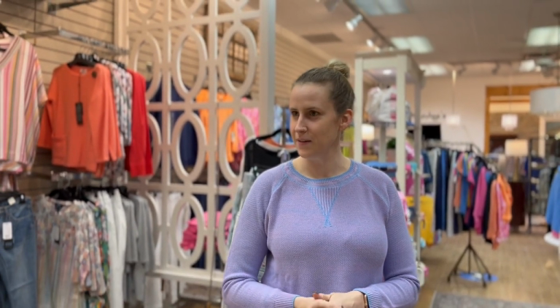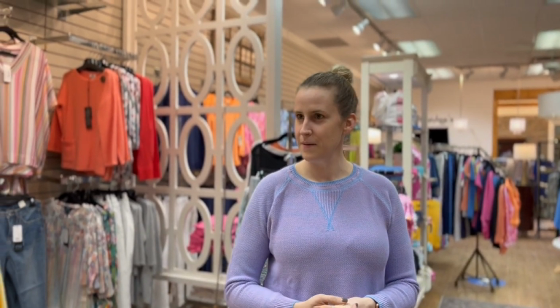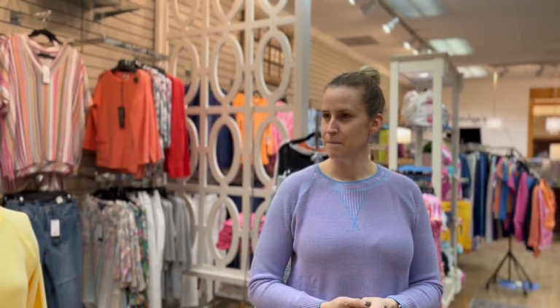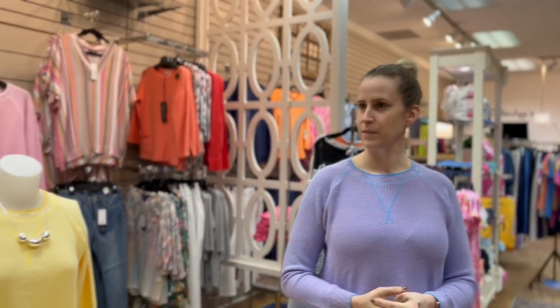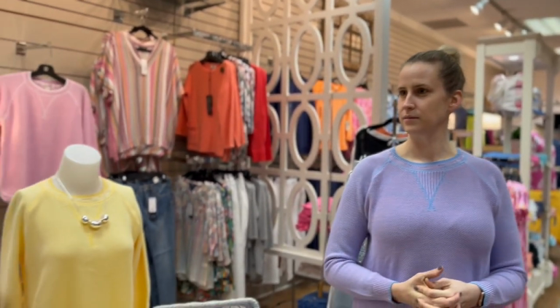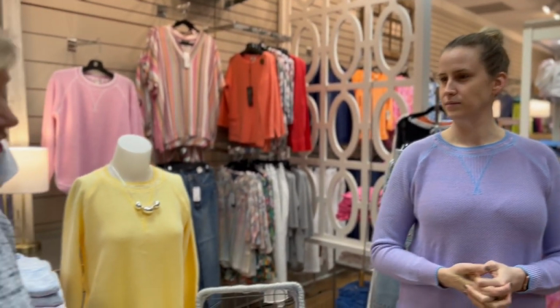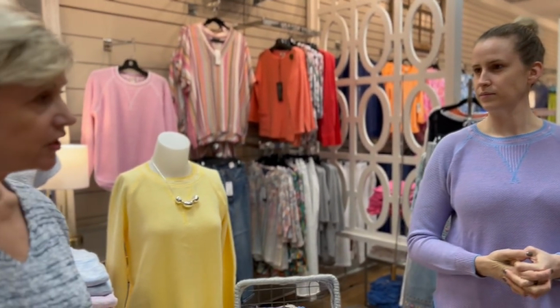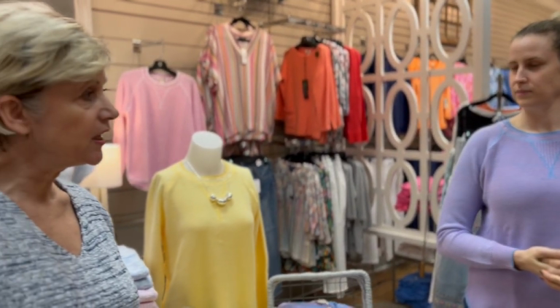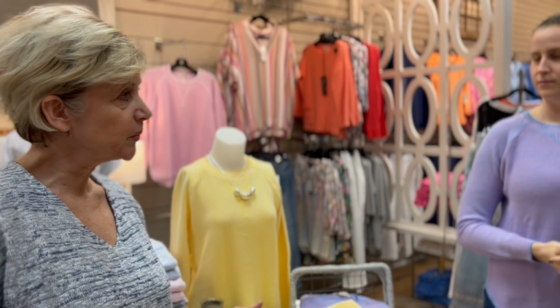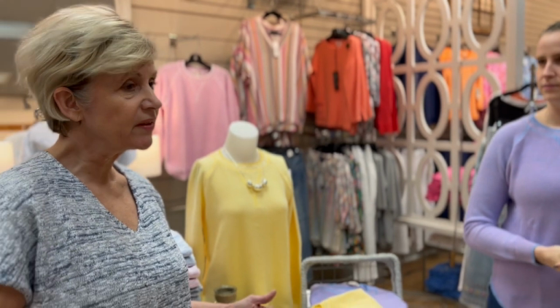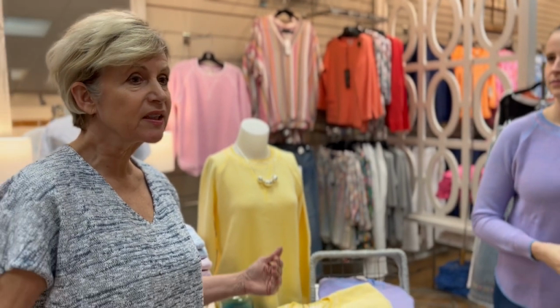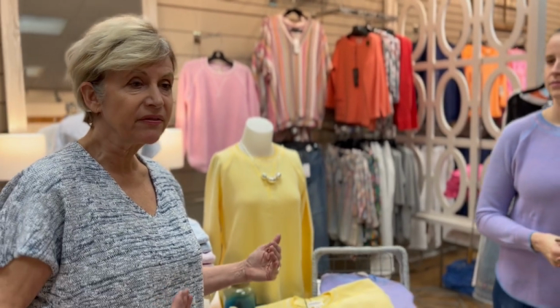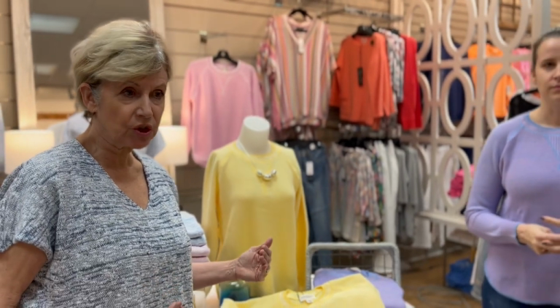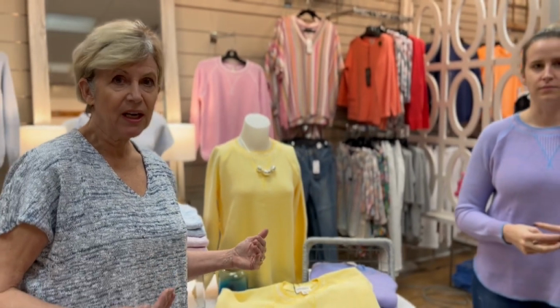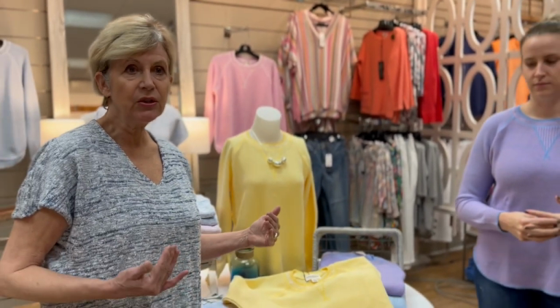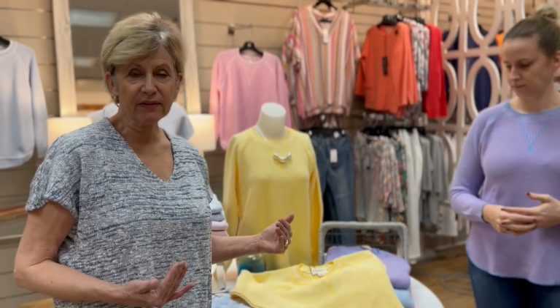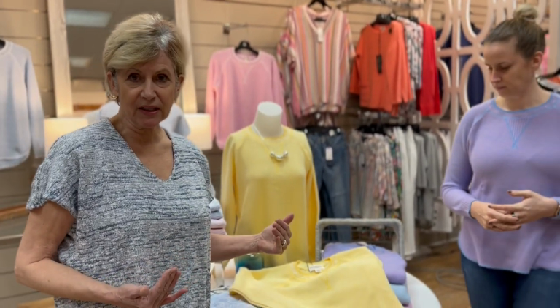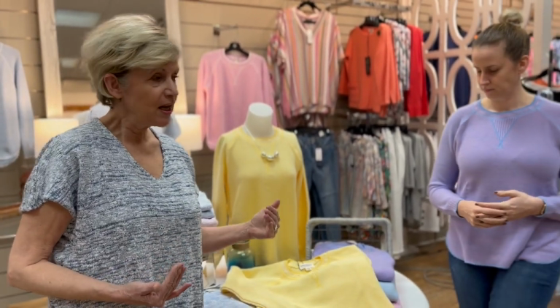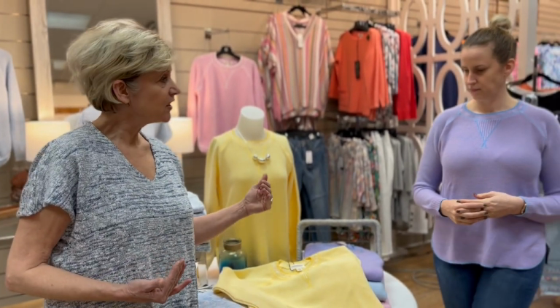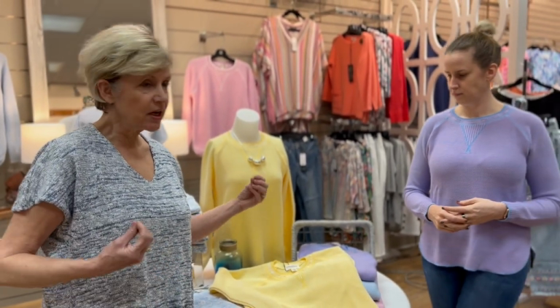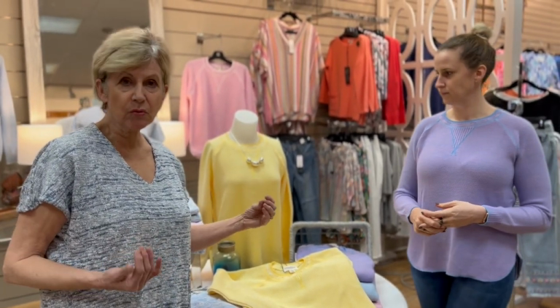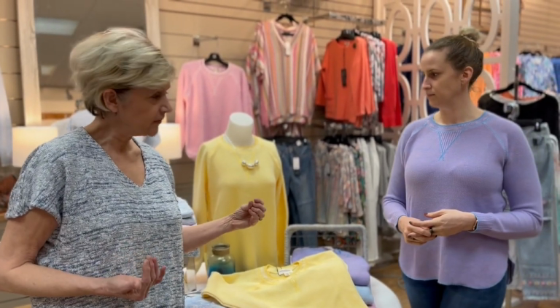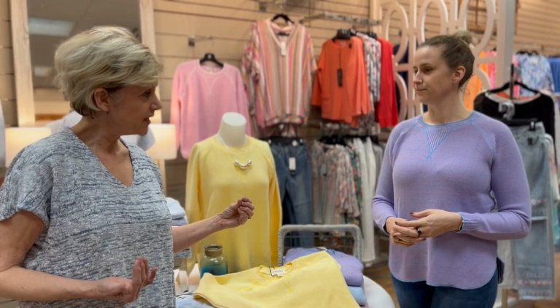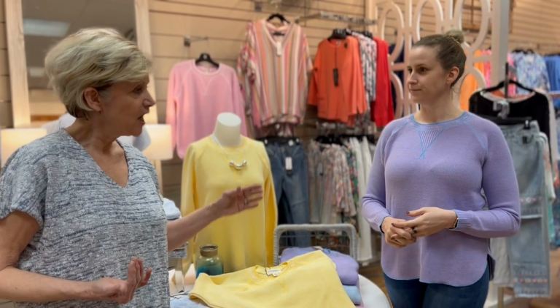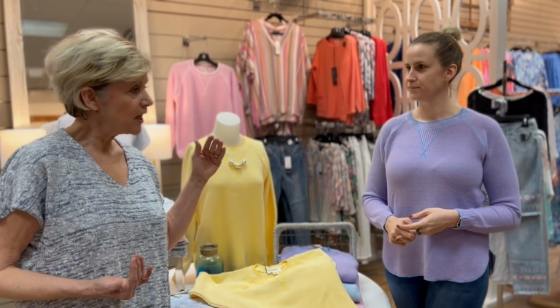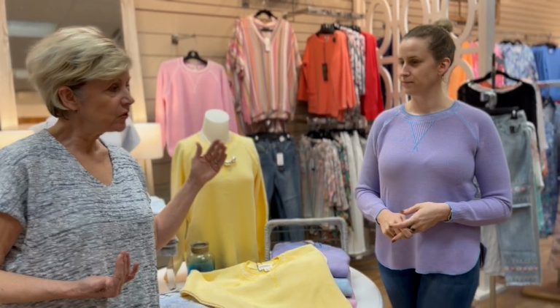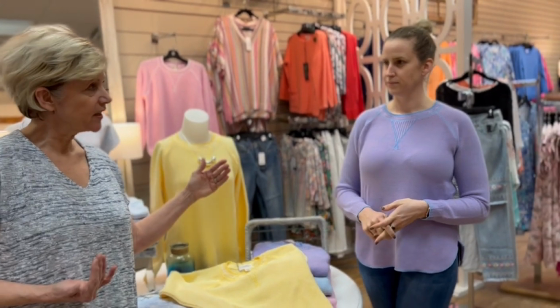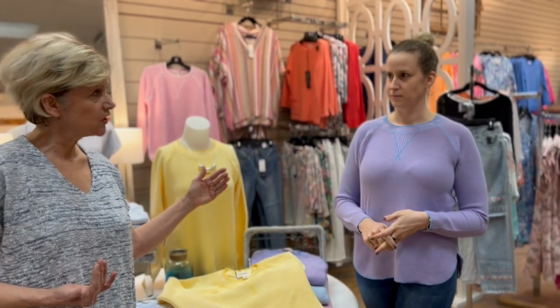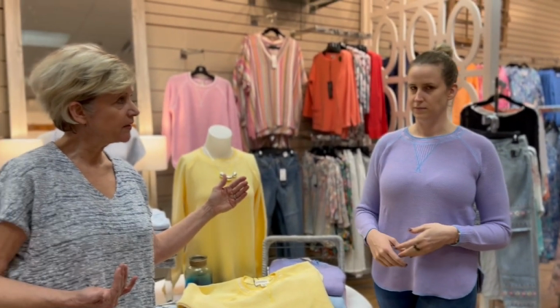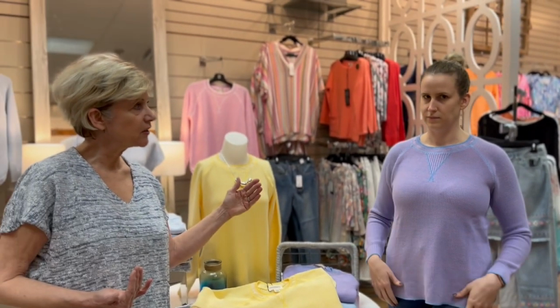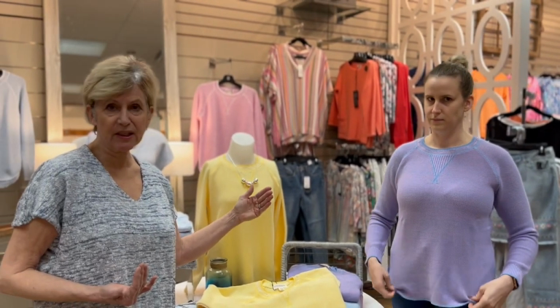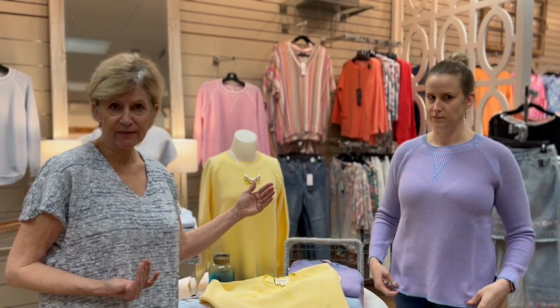A cotton sweater is a great thing because it gets us started early on spring with something fresh and a new set of colors. It's got enough warmth for us right now, but who doesn't love a cotton sweater even on a summer evening?